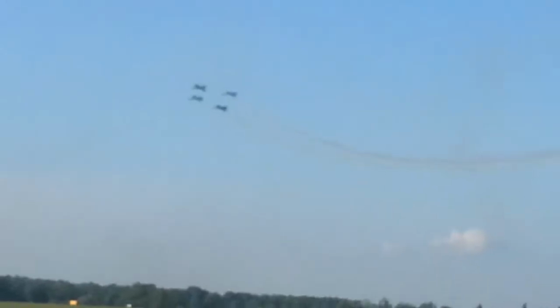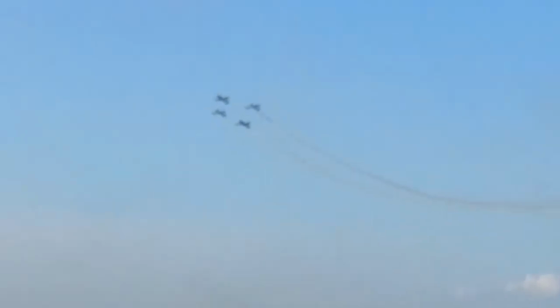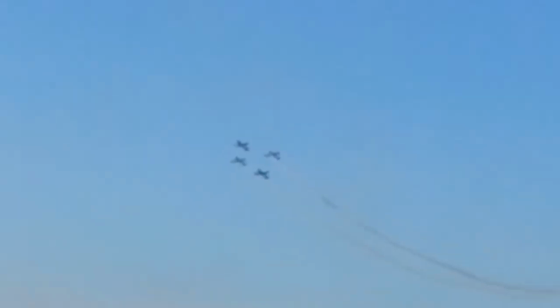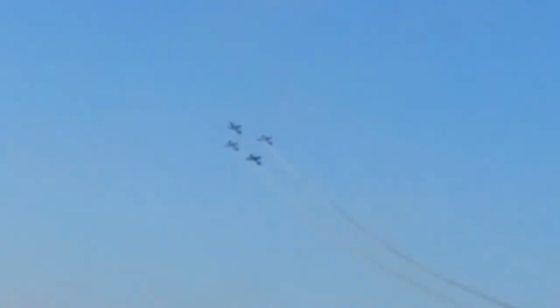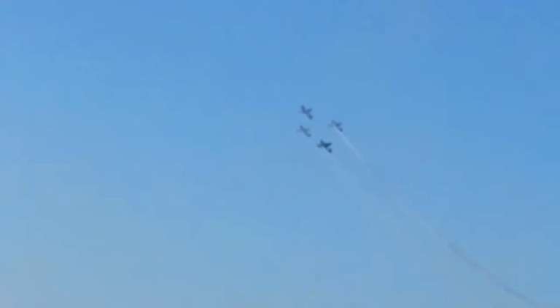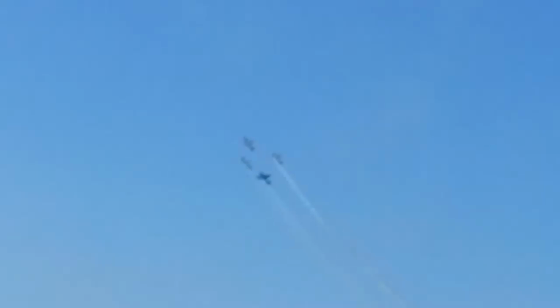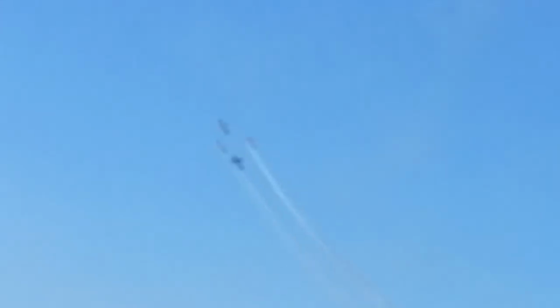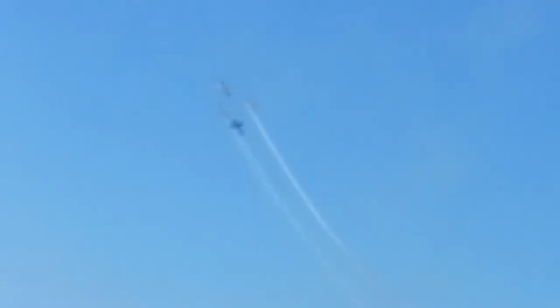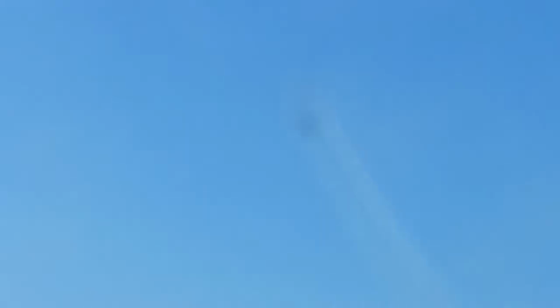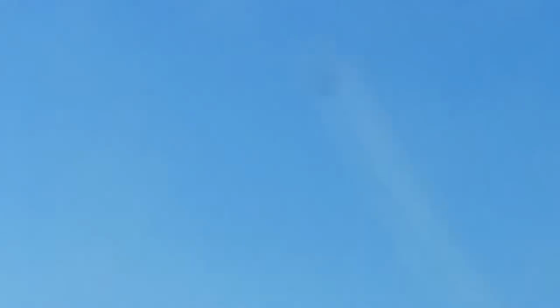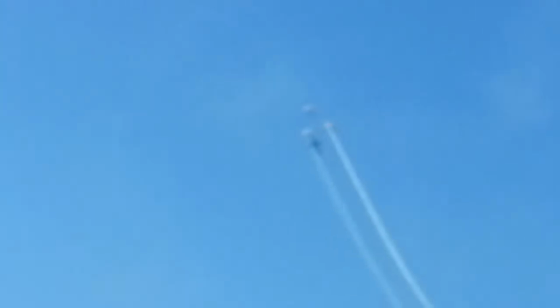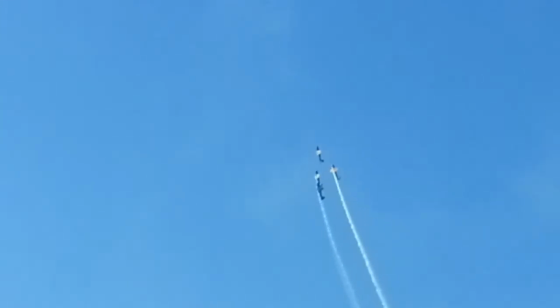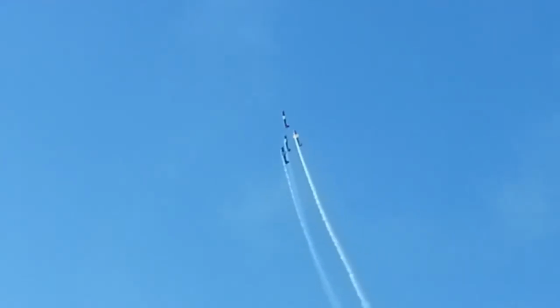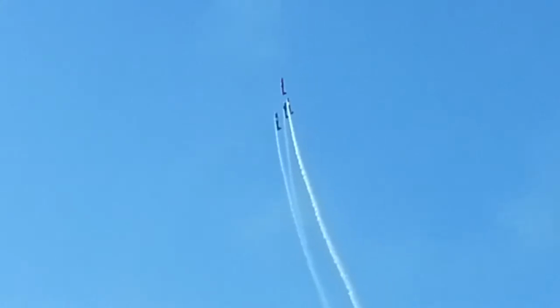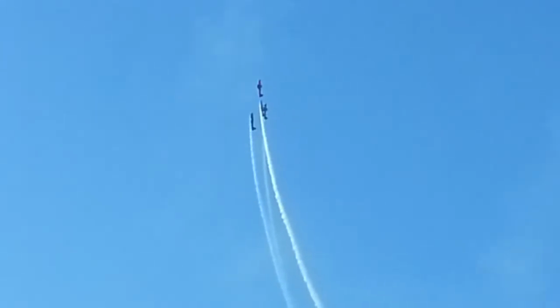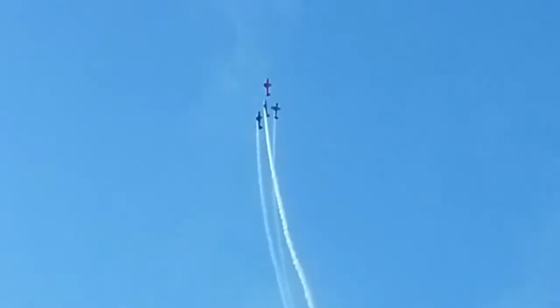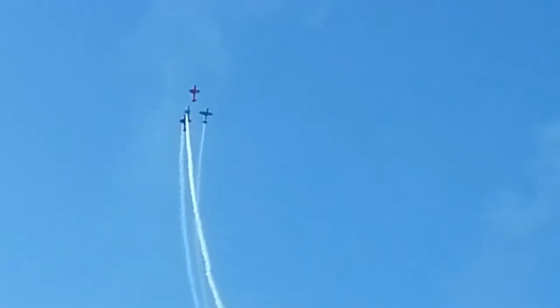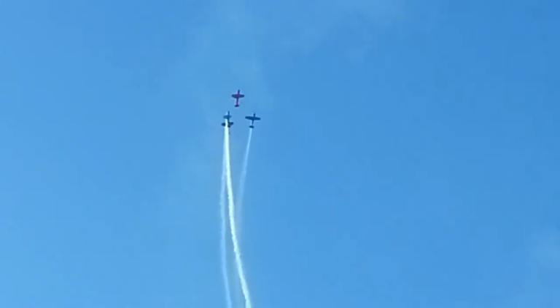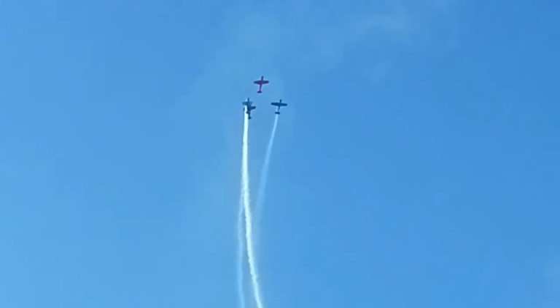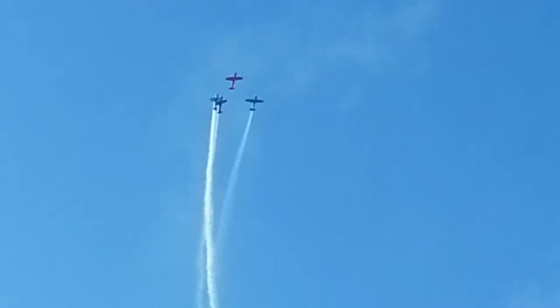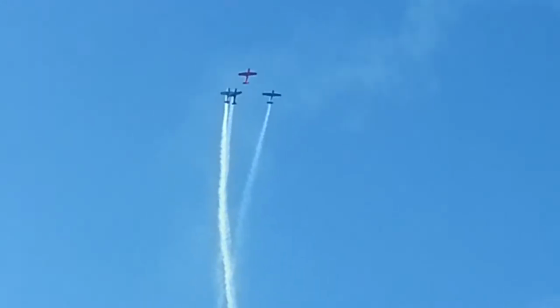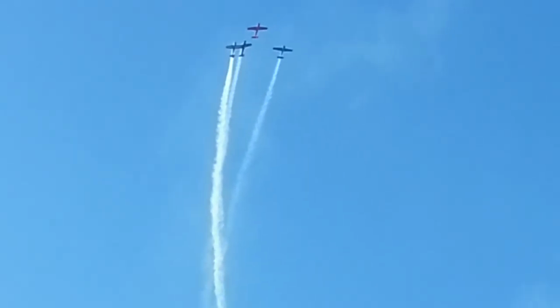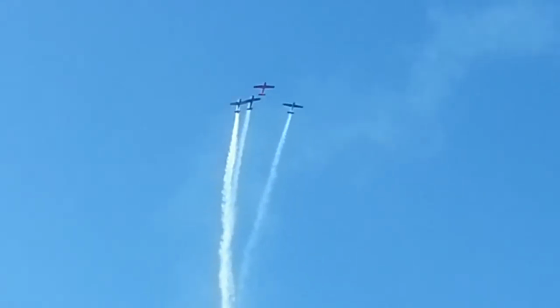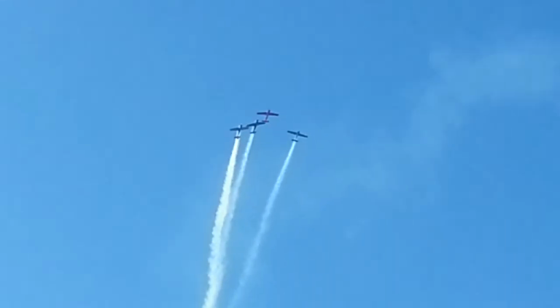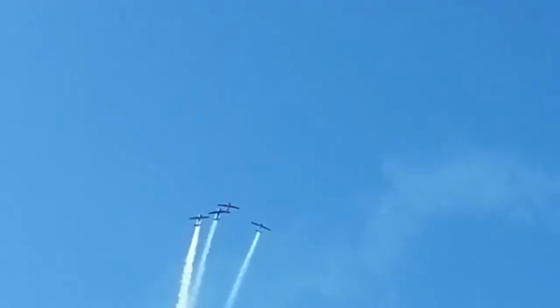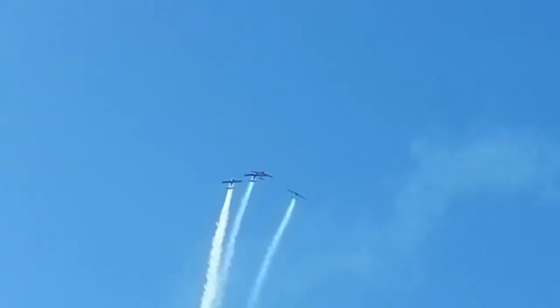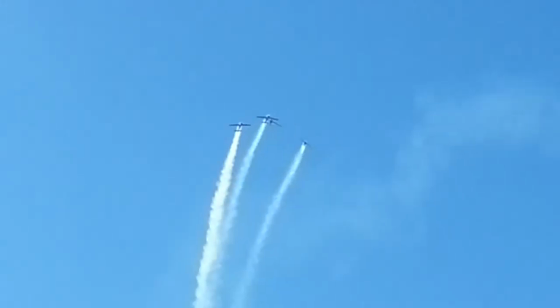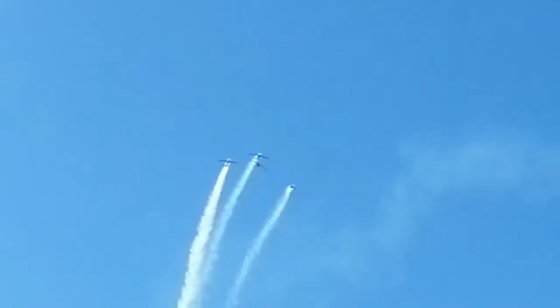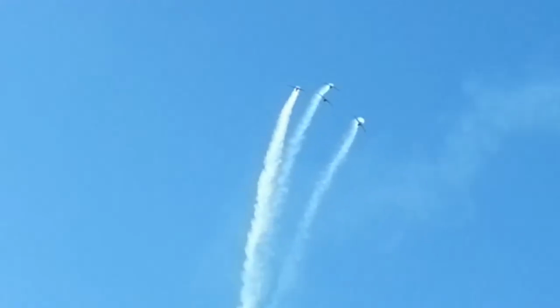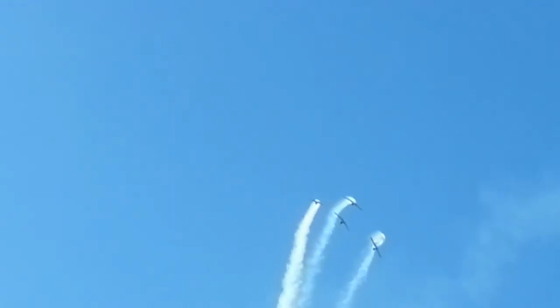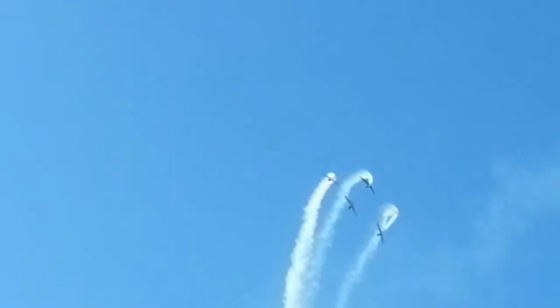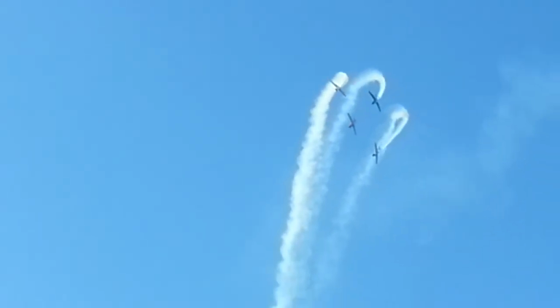Stall speed of 64 miles per hour and lands at 71 miles per hour. Range is looking good for about 600 to 700 miles and the service ceiling is 17,000 feet.